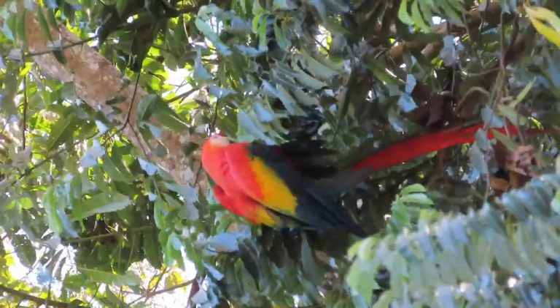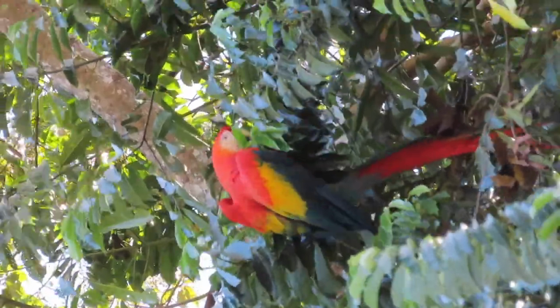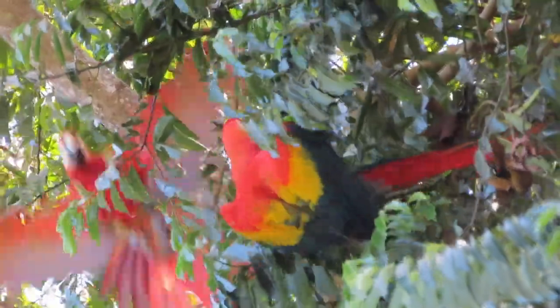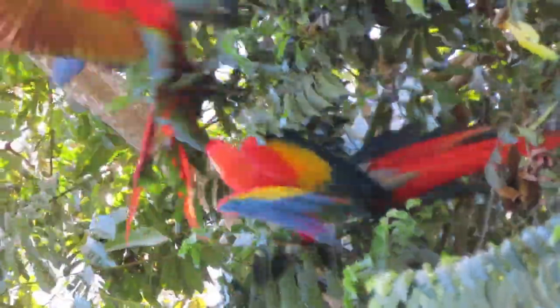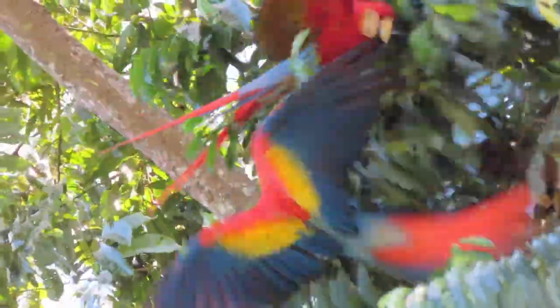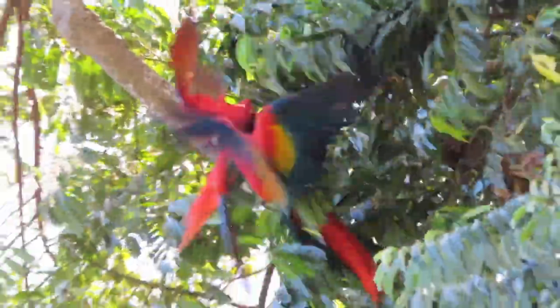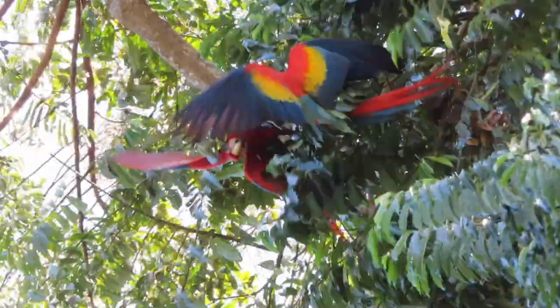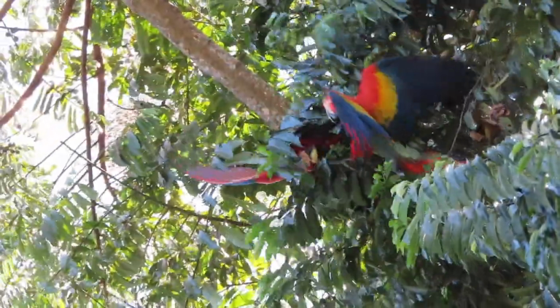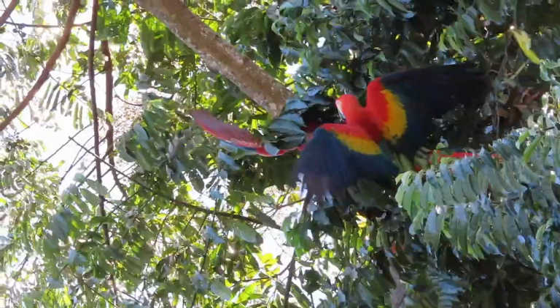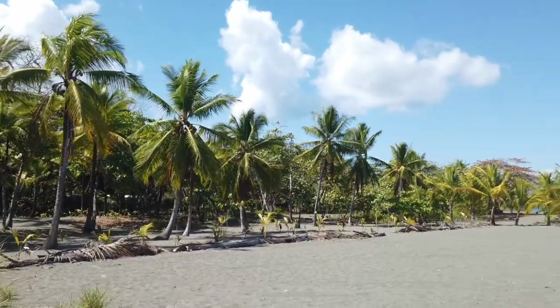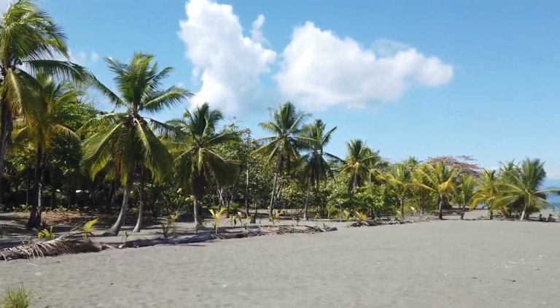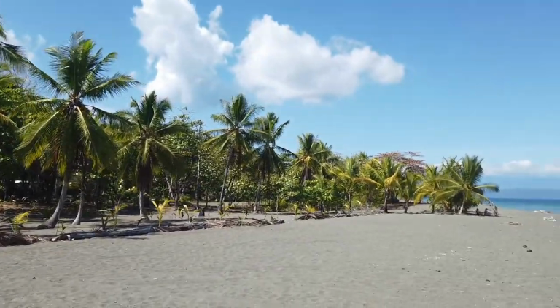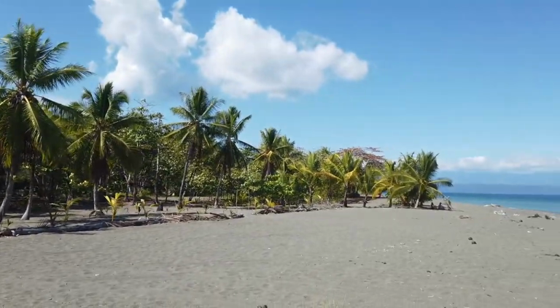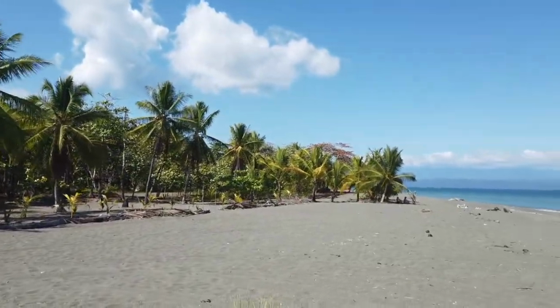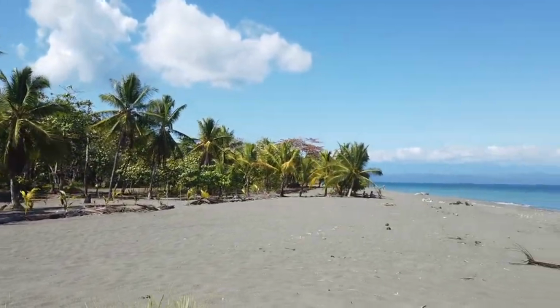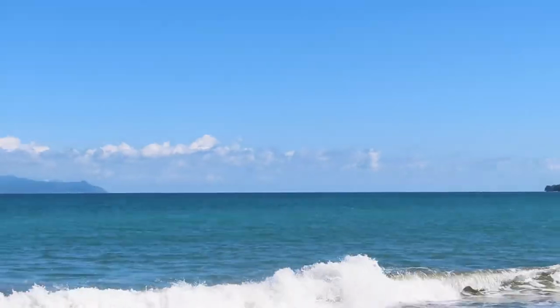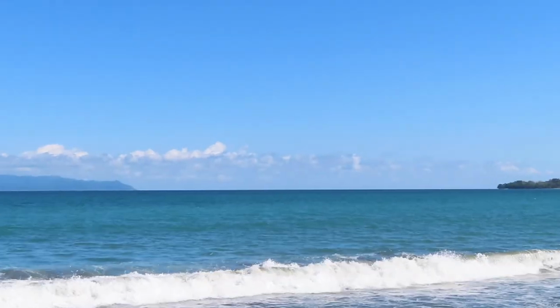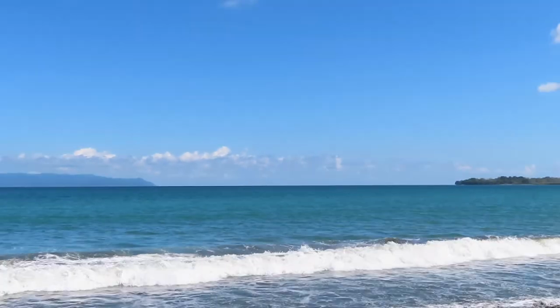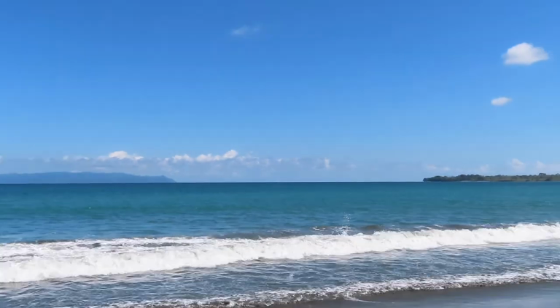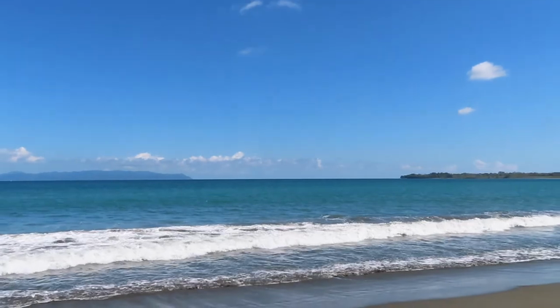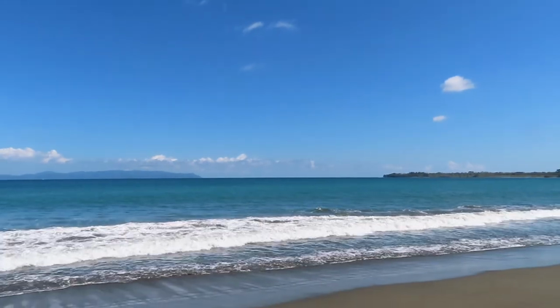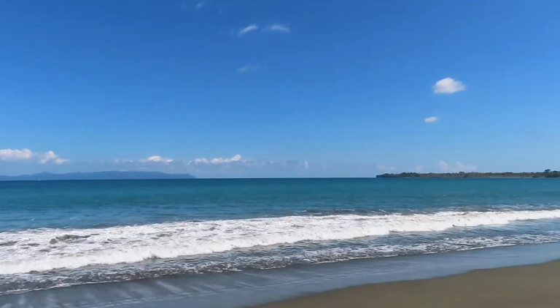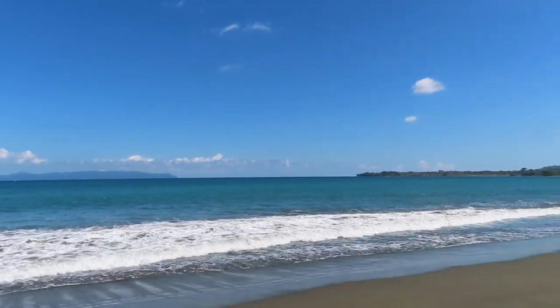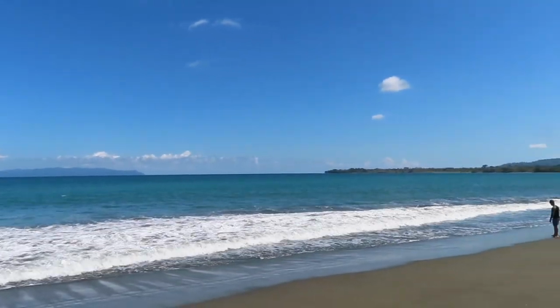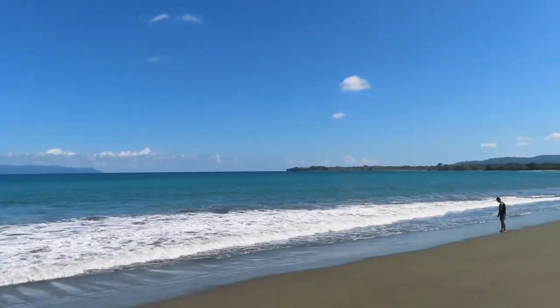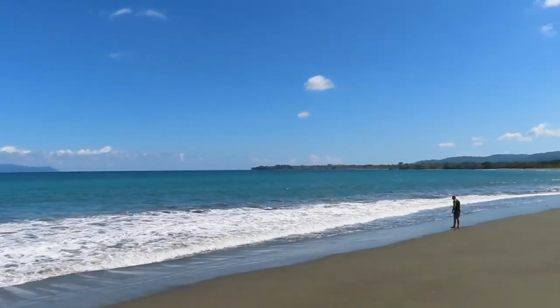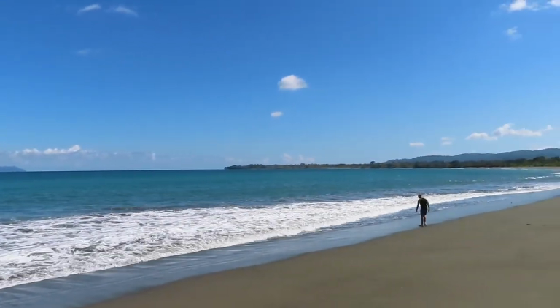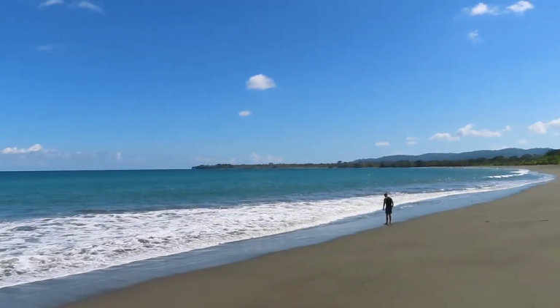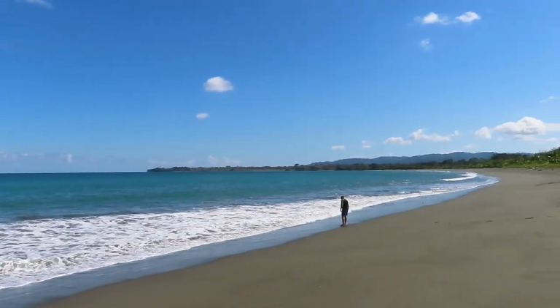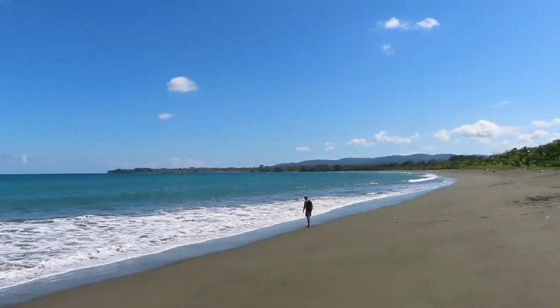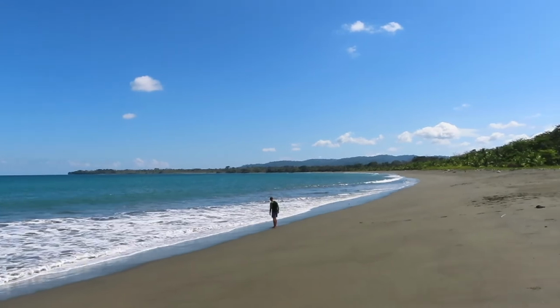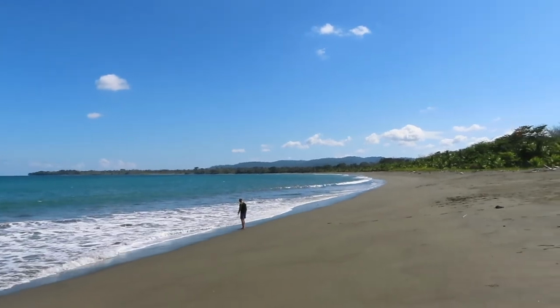Besides more scarlet macaws in the trees, the shade-forming palm trees, crushing waves and stunning views make this the ideal place to spend the day and enjoy the warm waters.